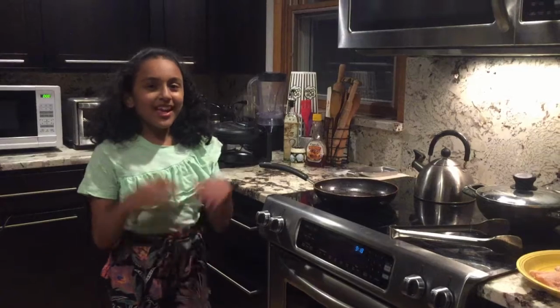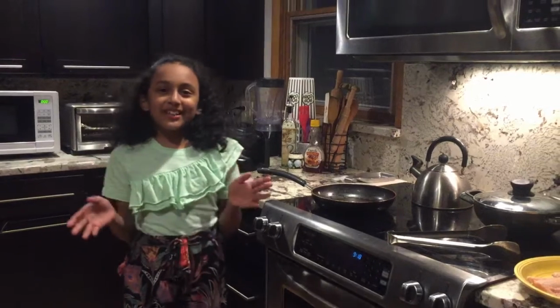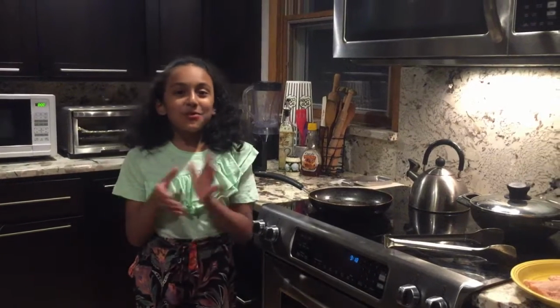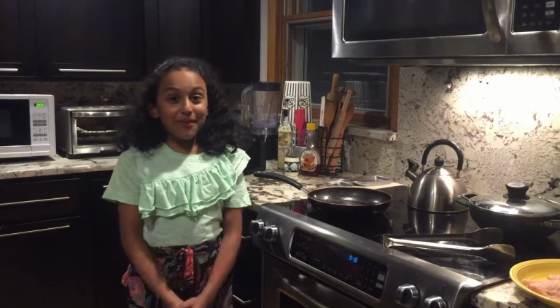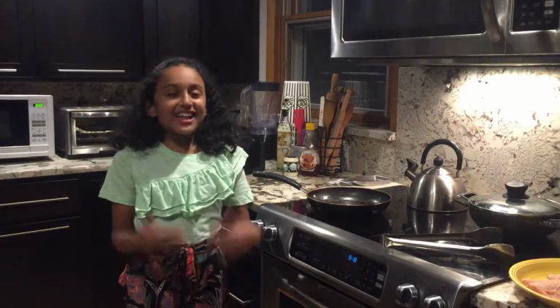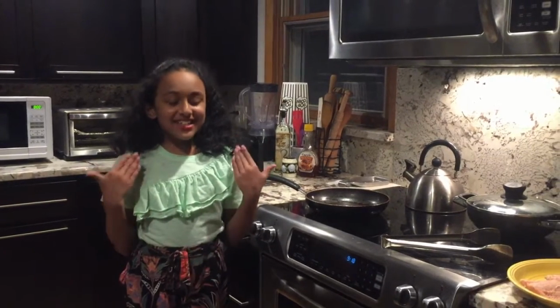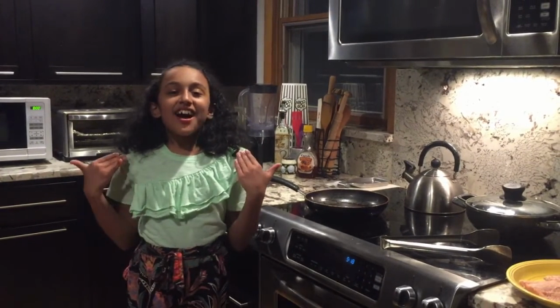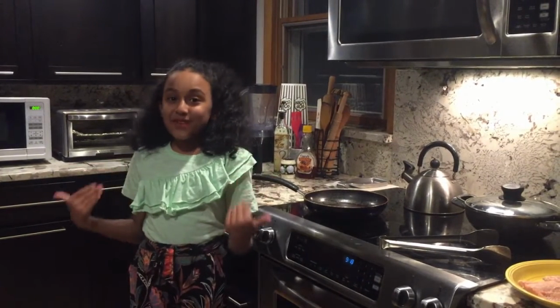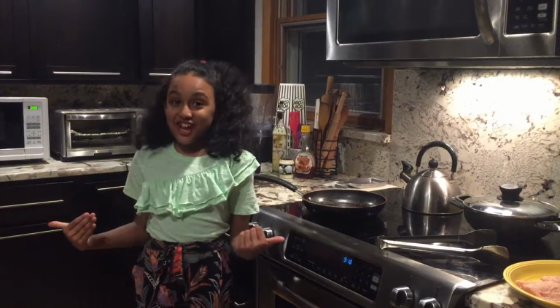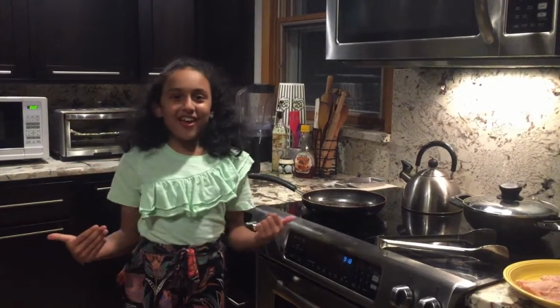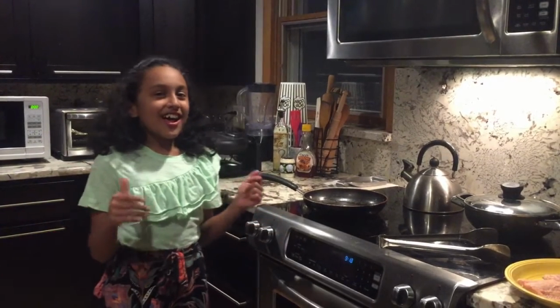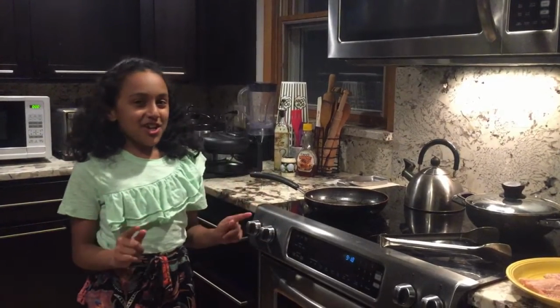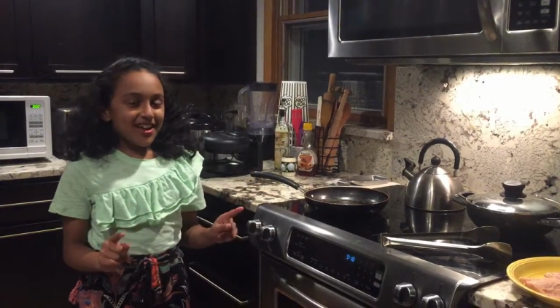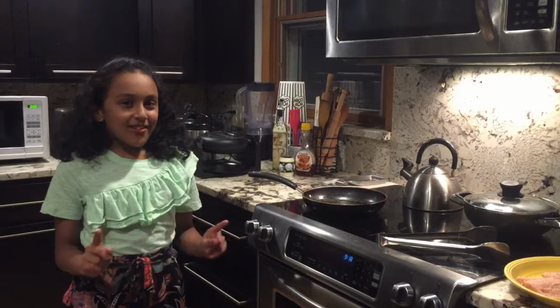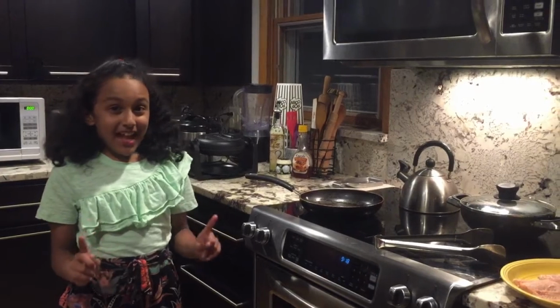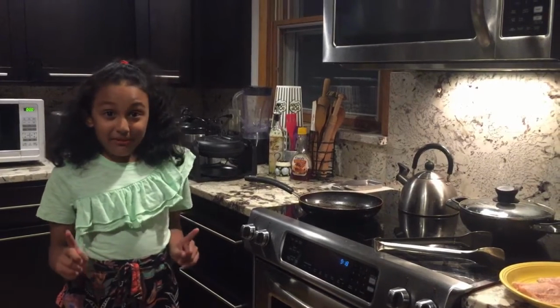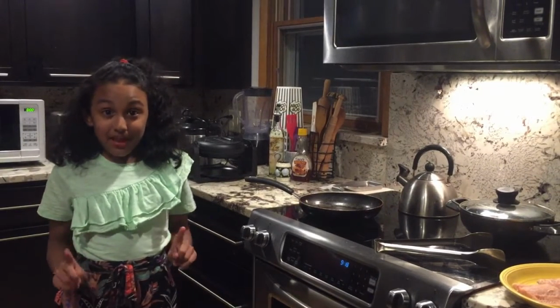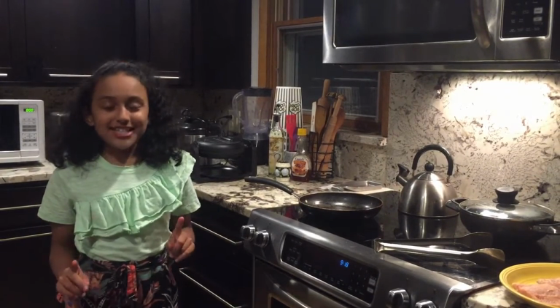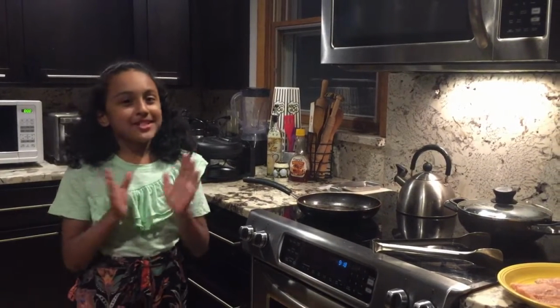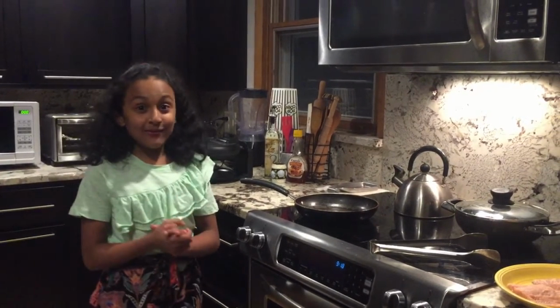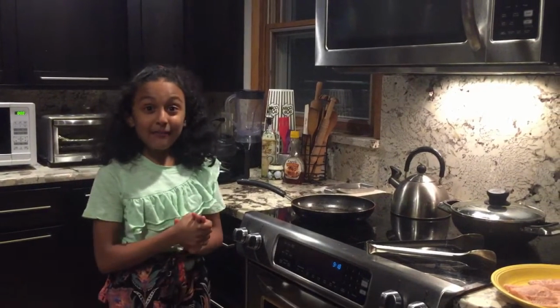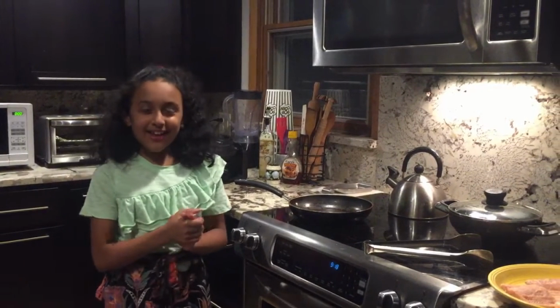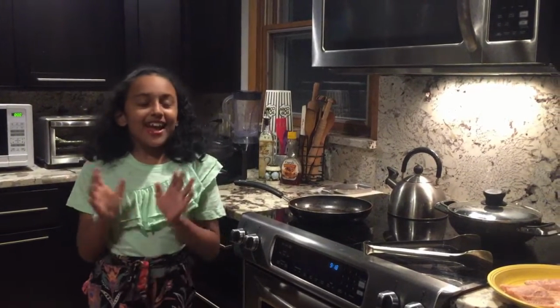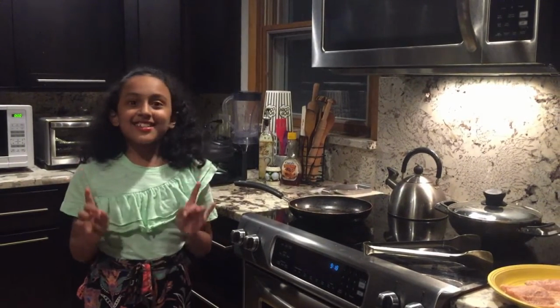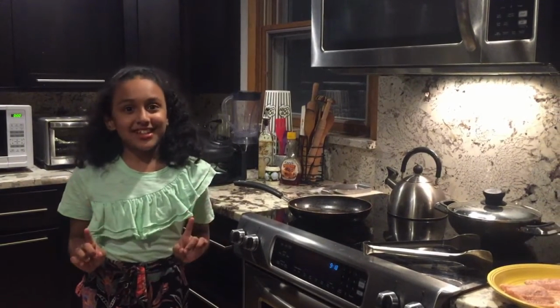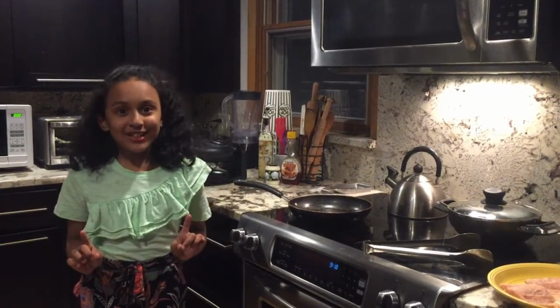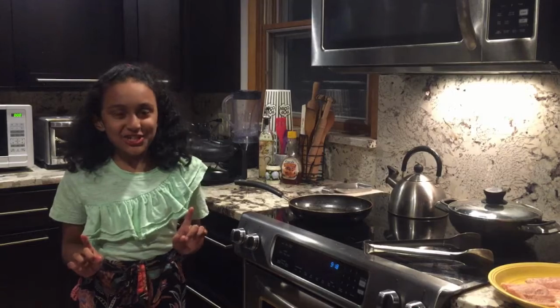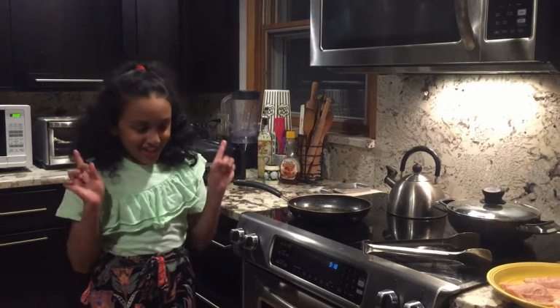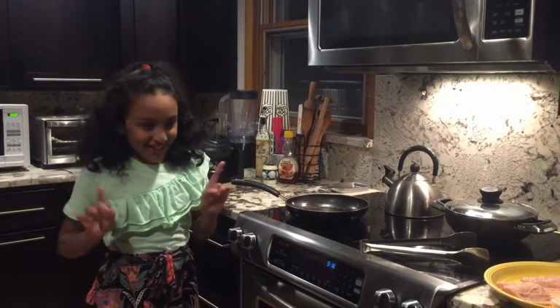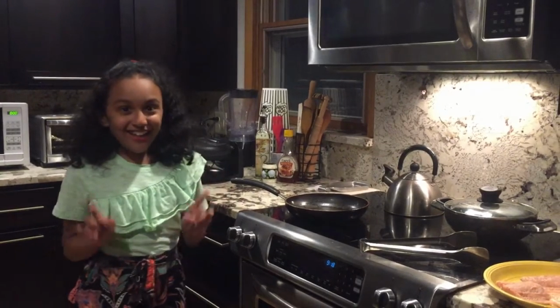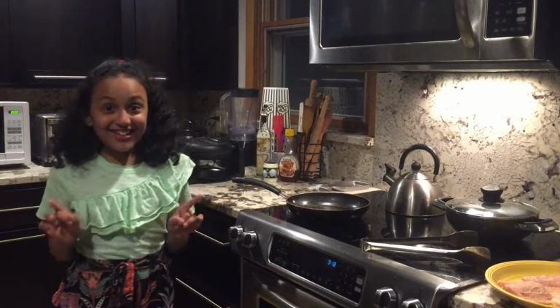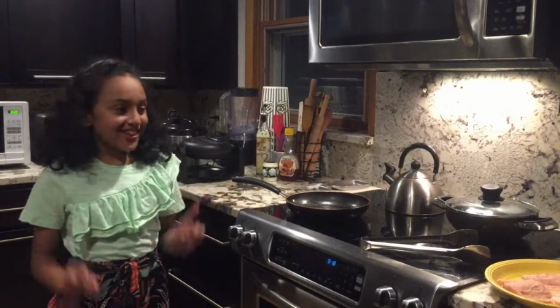Hello viewers, welcome back! This is mini chef Najat. Today I'm gonna make some salmon with lemon — doesn't that sound delicious? Let's get started.